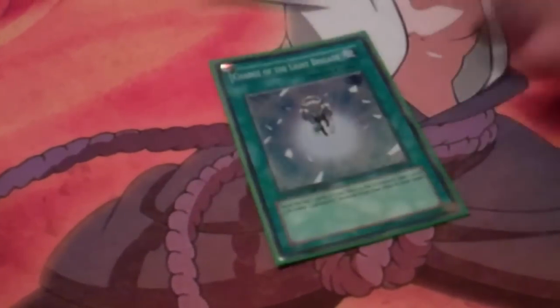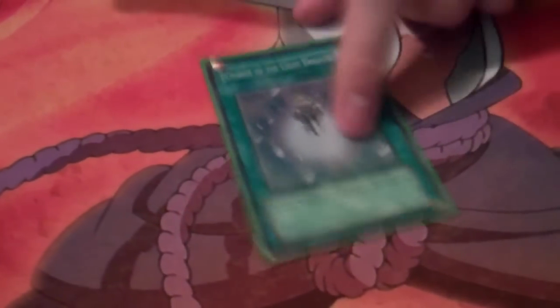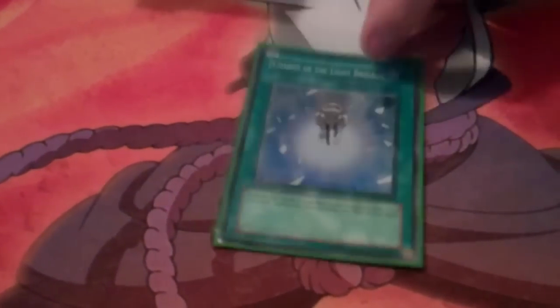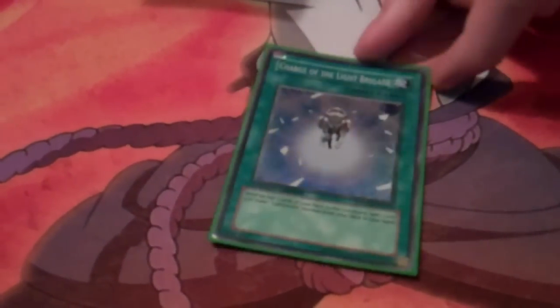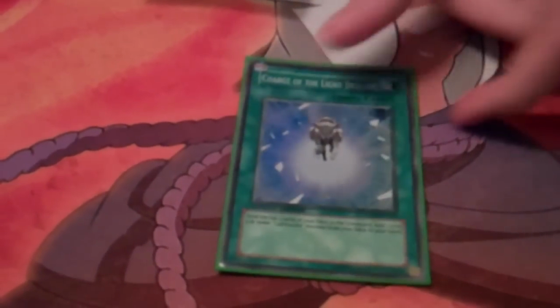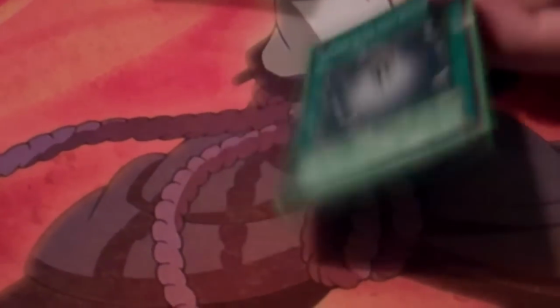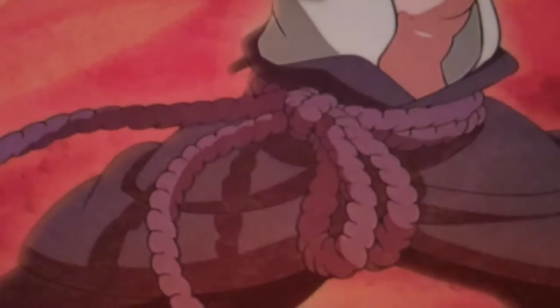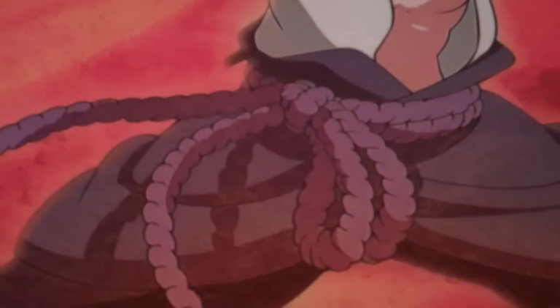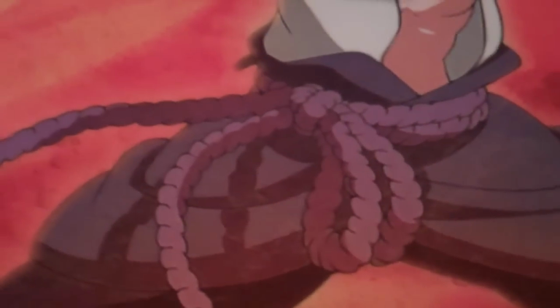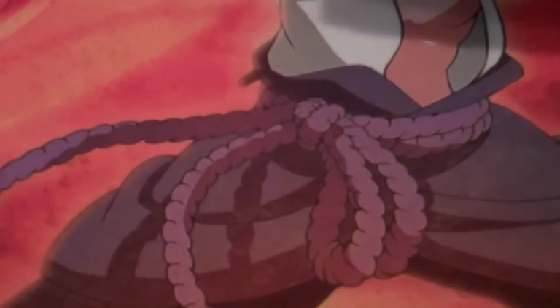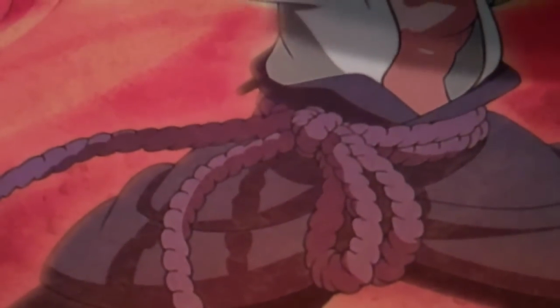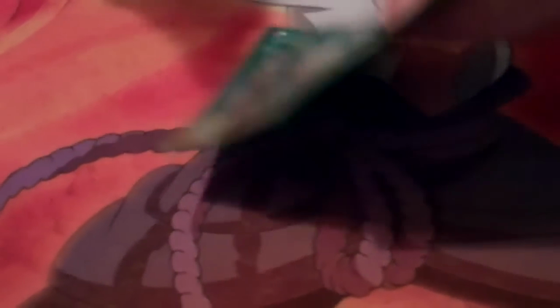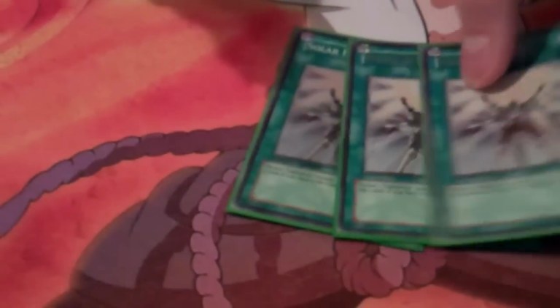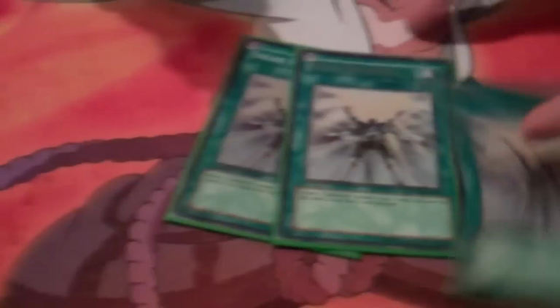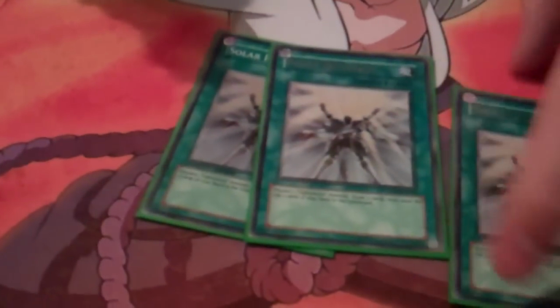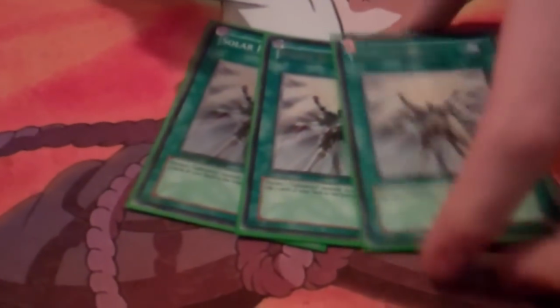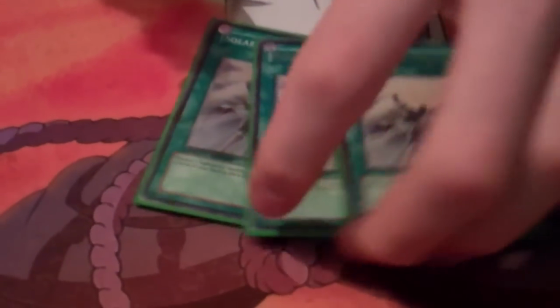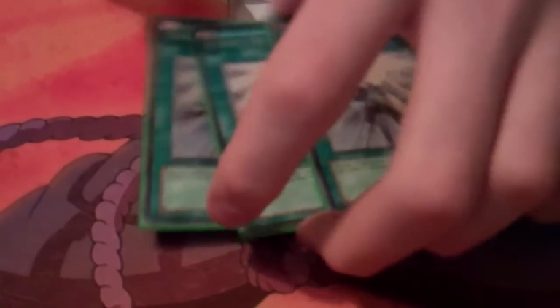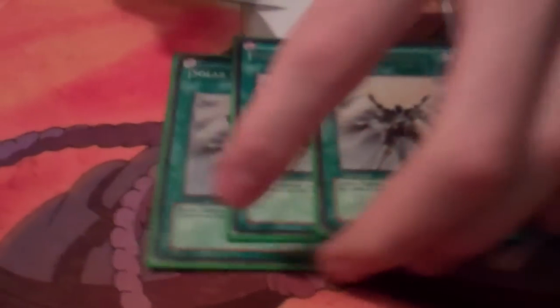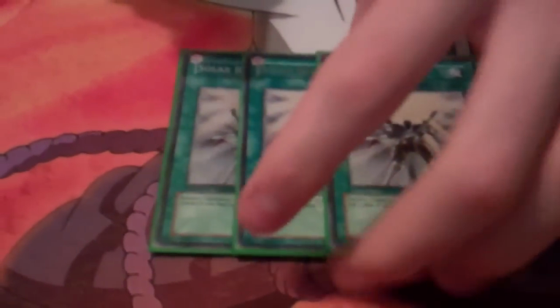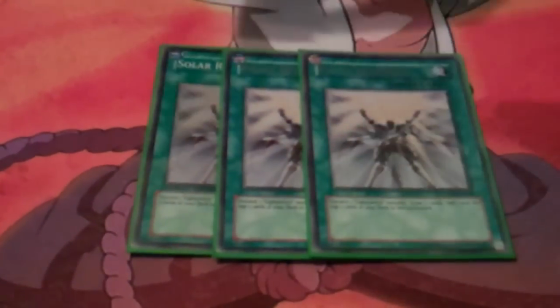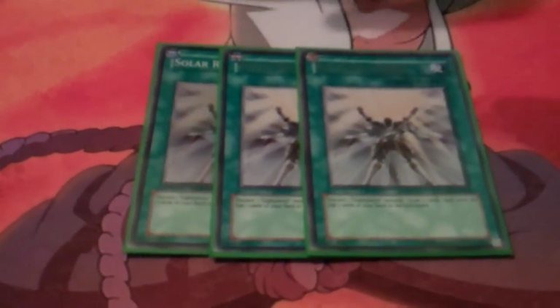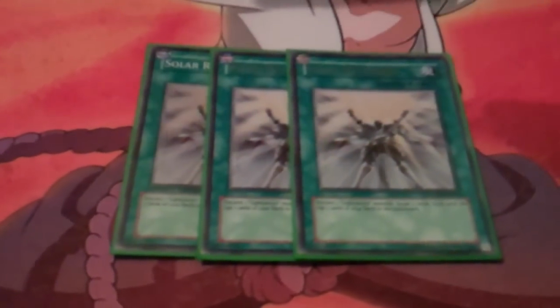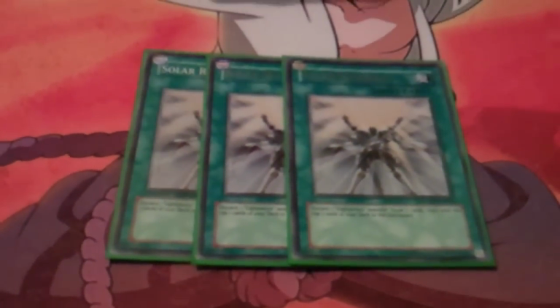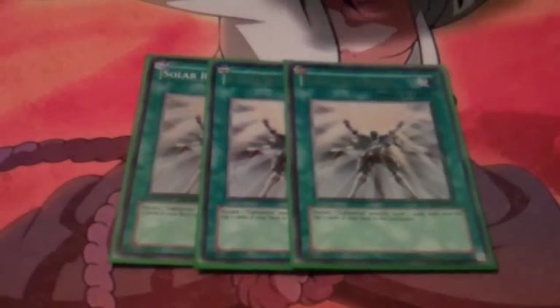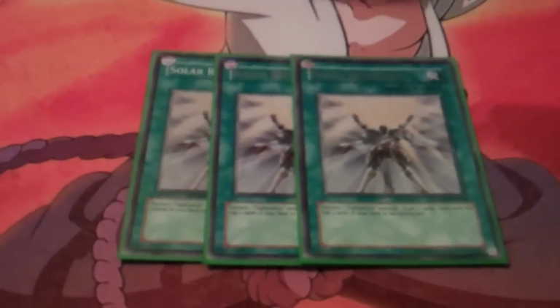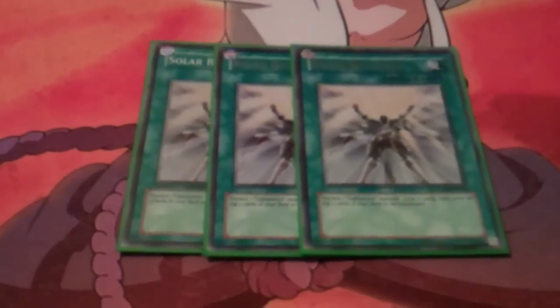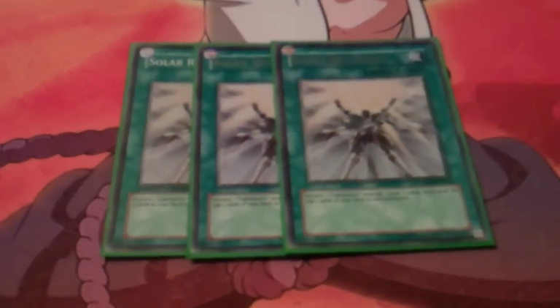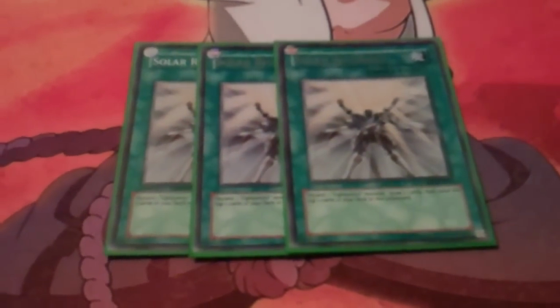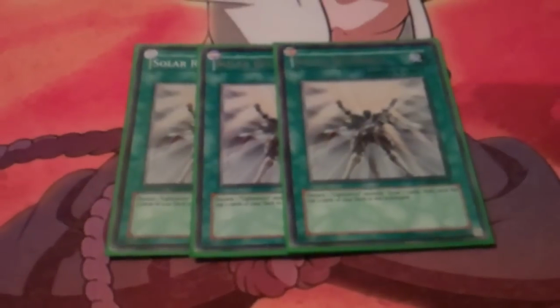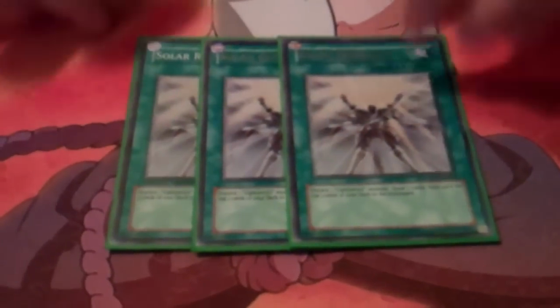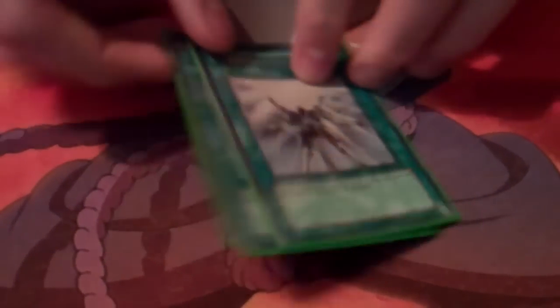1 Charge of the Light Brigade — add 1, mill 3. Triple Solar Recharge, the consisticizer. Using this really makes the deck a whole lot better. Even only running 2 really screws you over with all the dead-draw wolves and stuff in your hand.